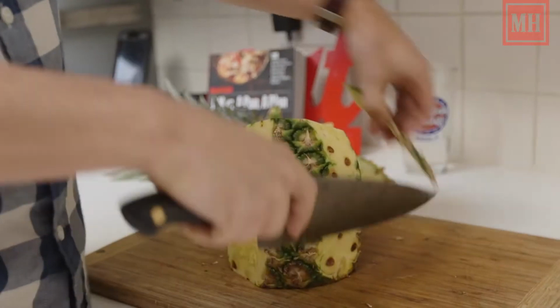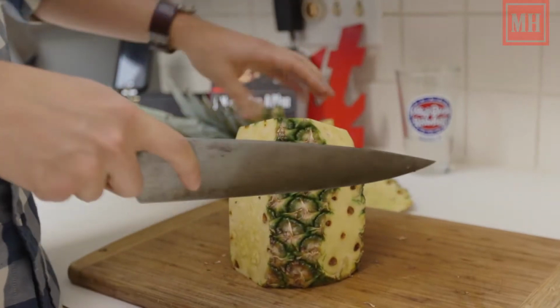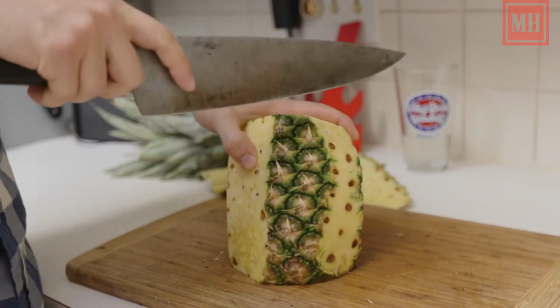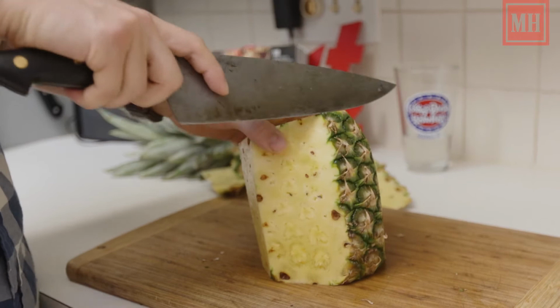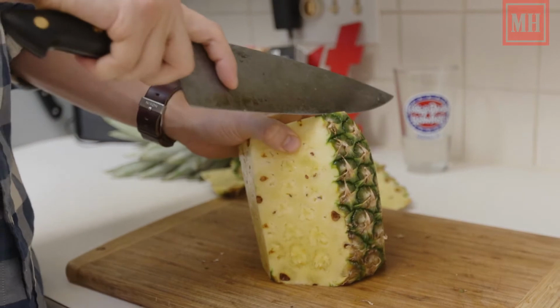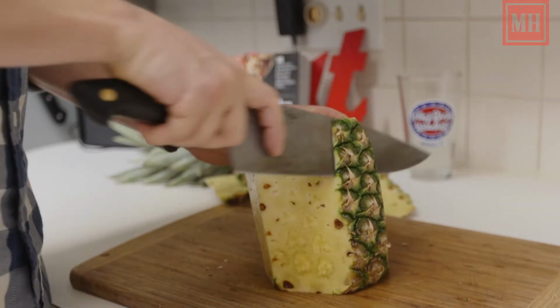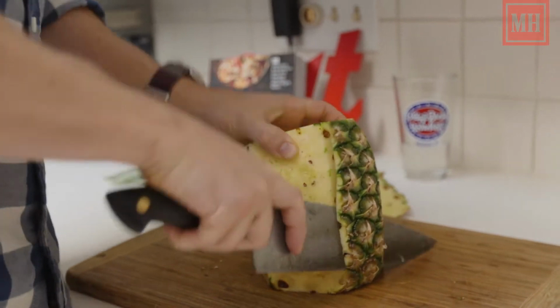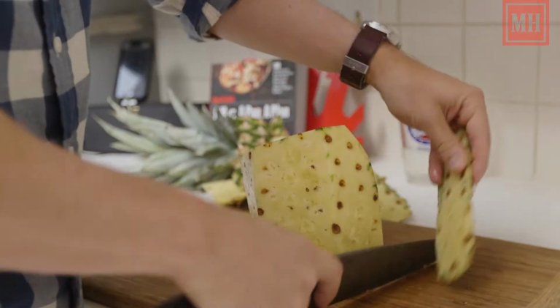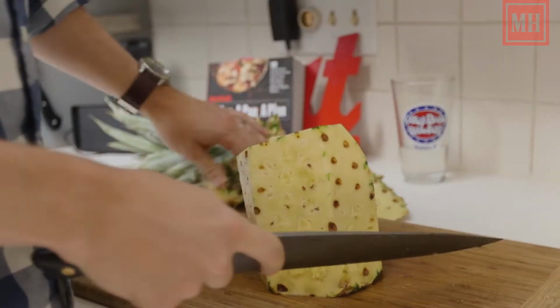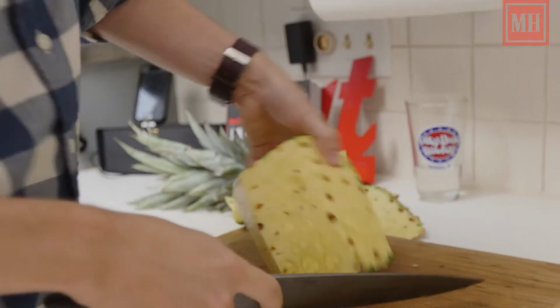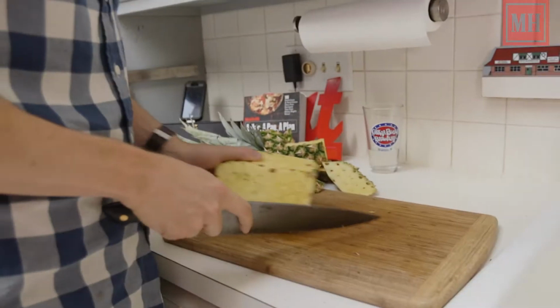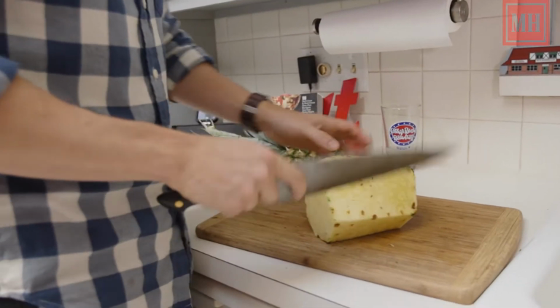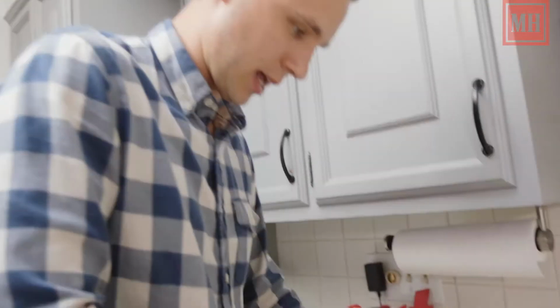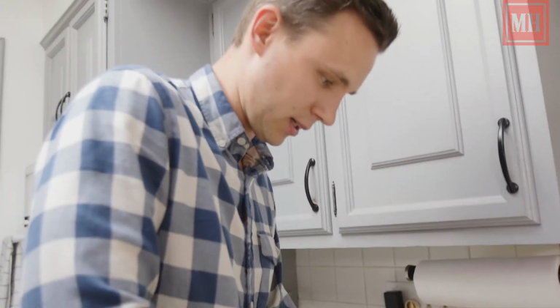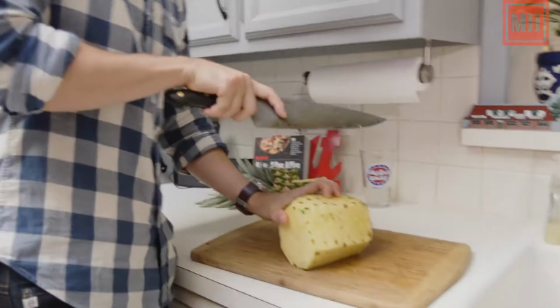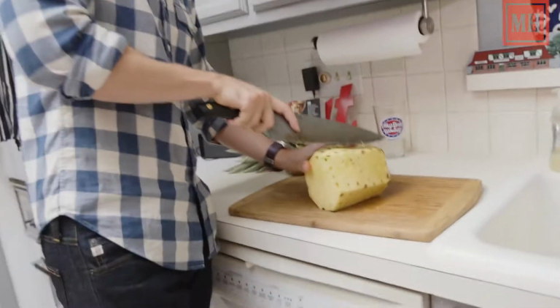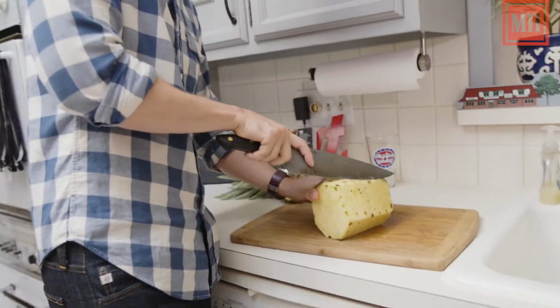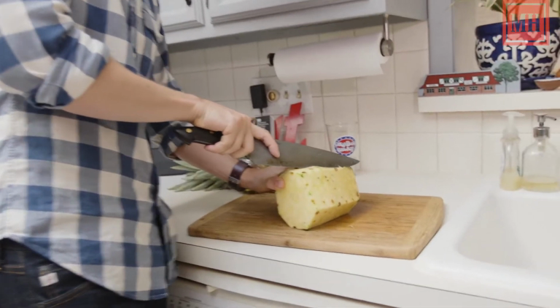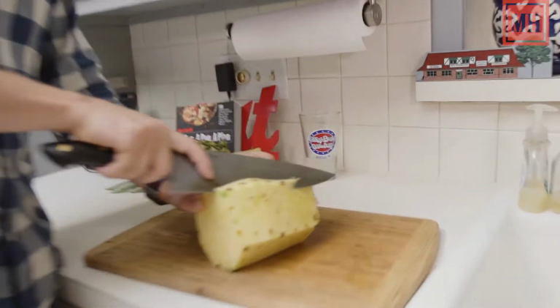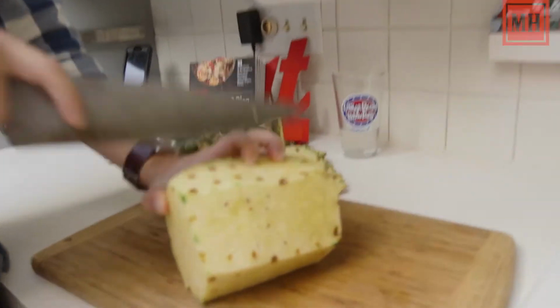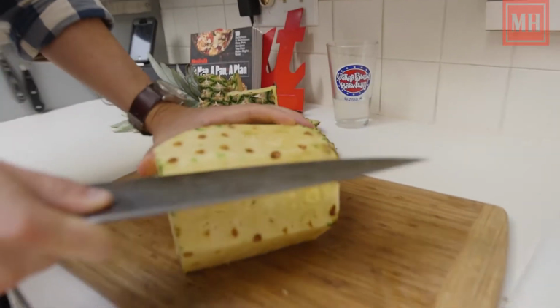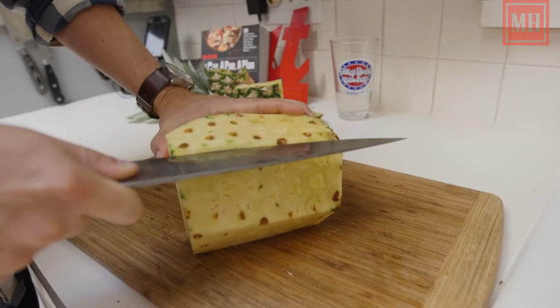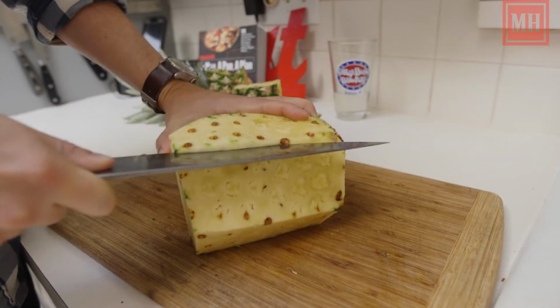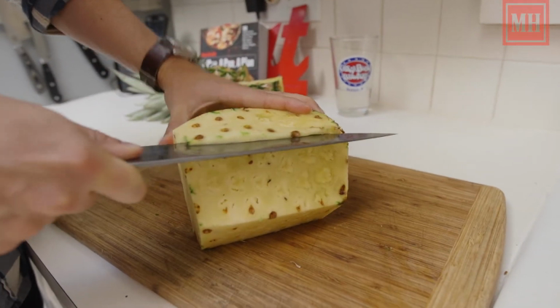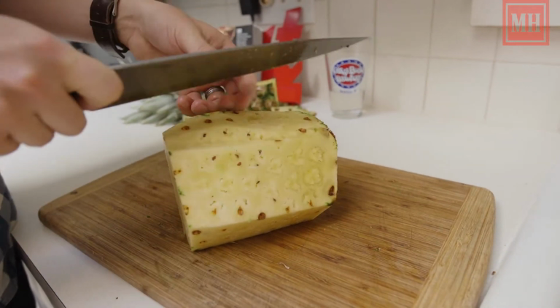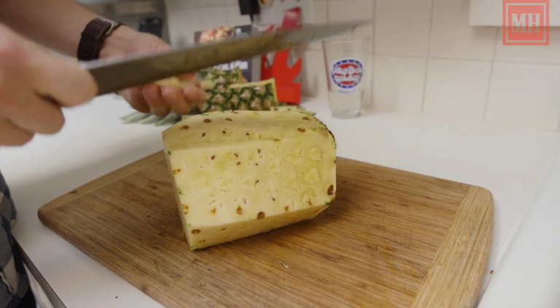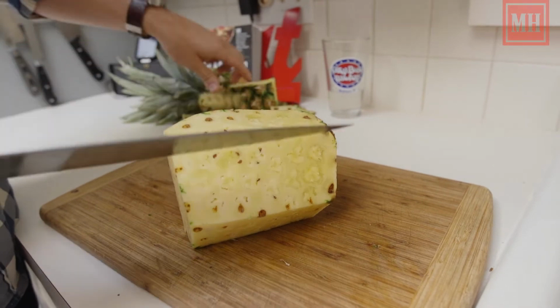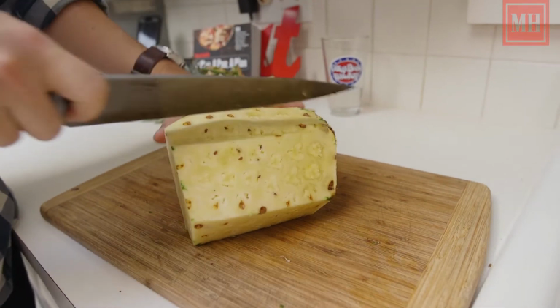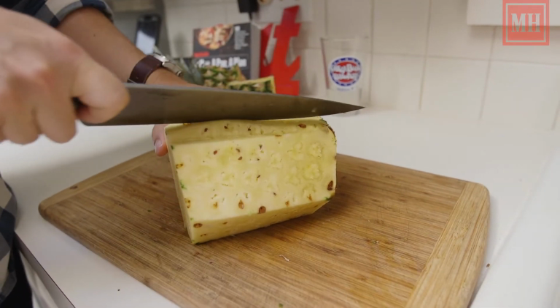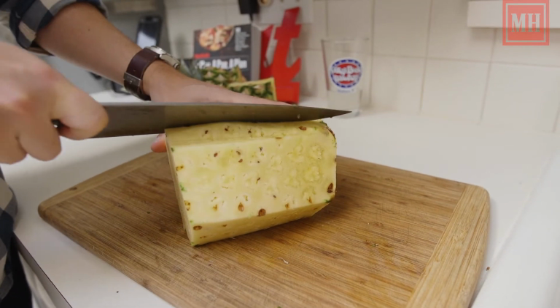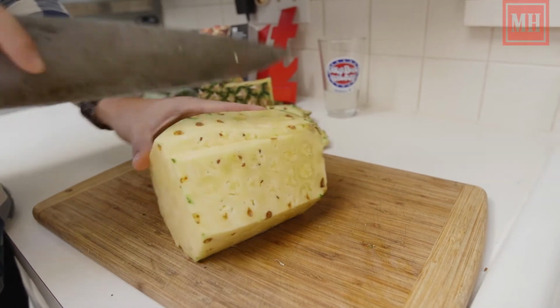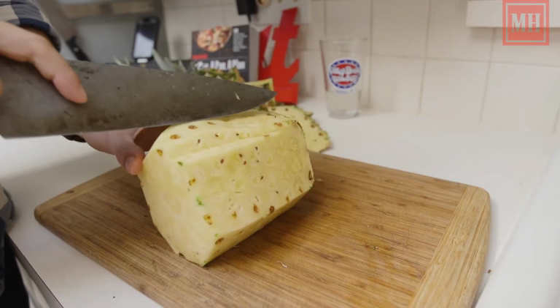Now we're going to go back through the pineapple and take off the eyes, because these also tend to not be that appetizing. So this is an important technique — you're going to cut in from both sides here, making sure that your fingers aren't in the way, and you're going to work around the pineapple that way.